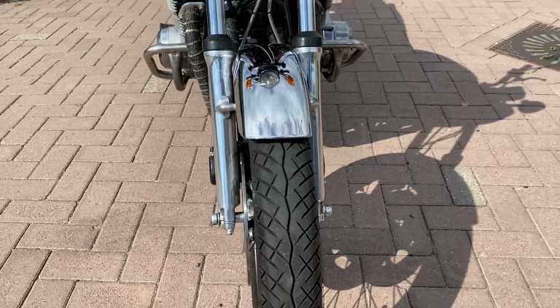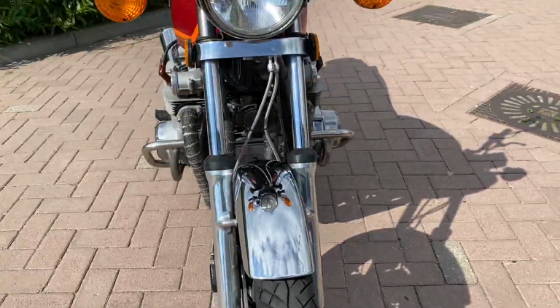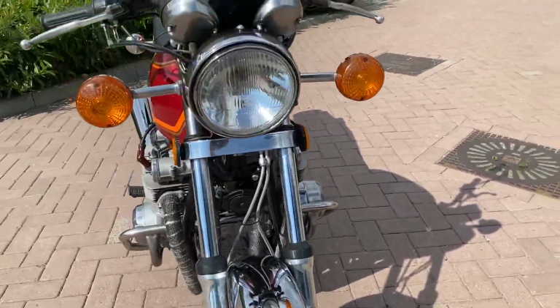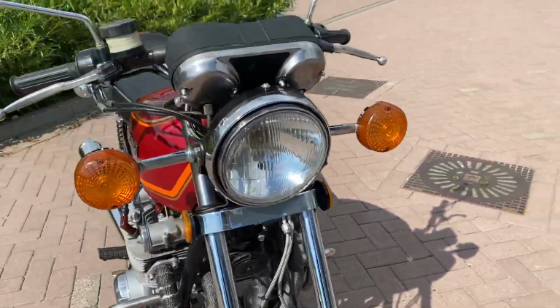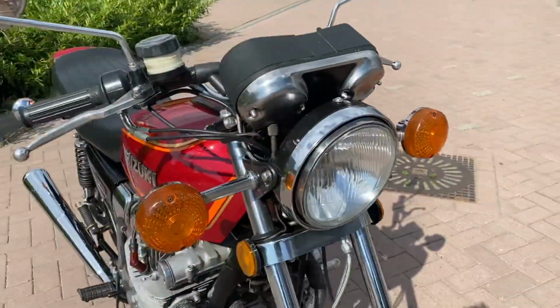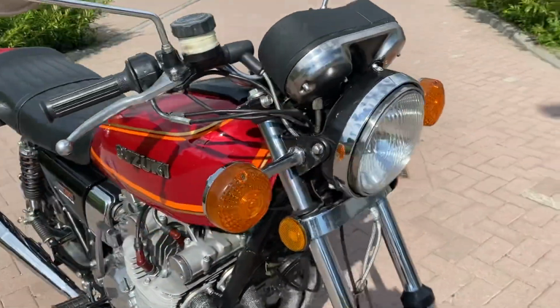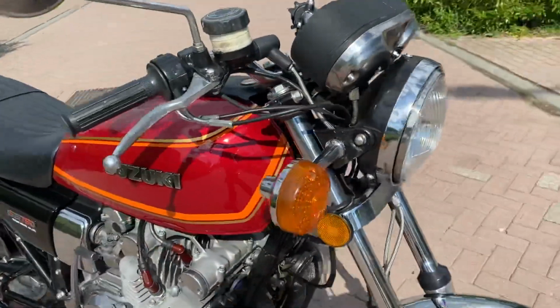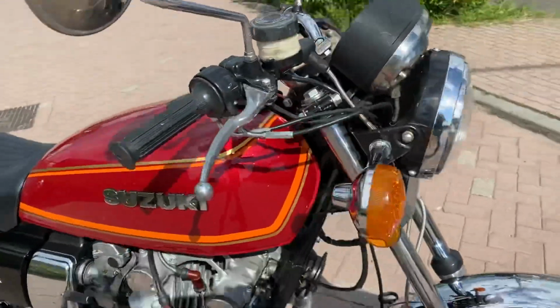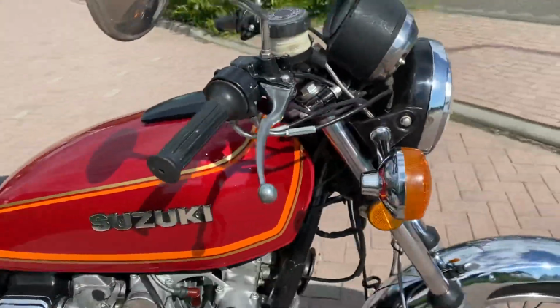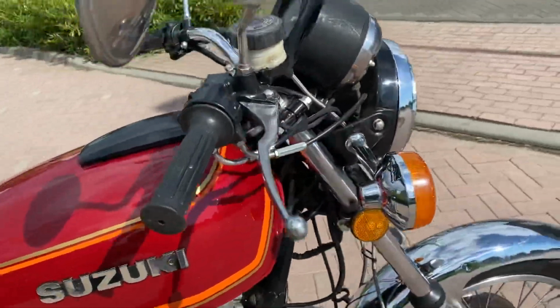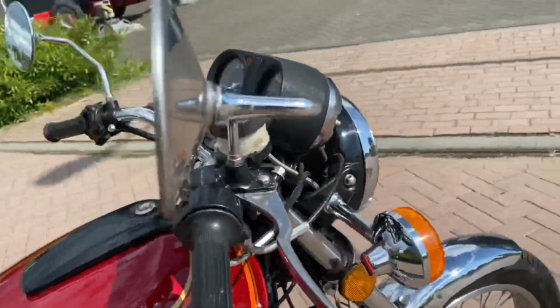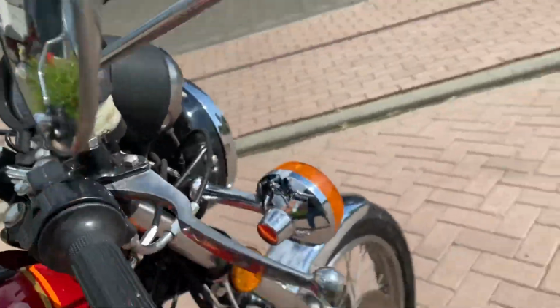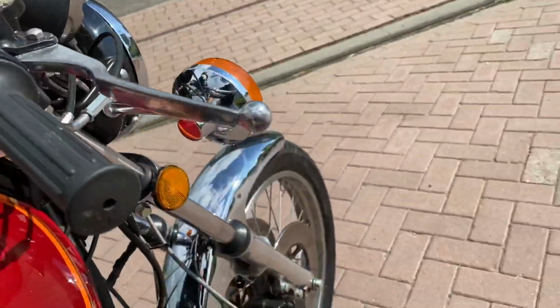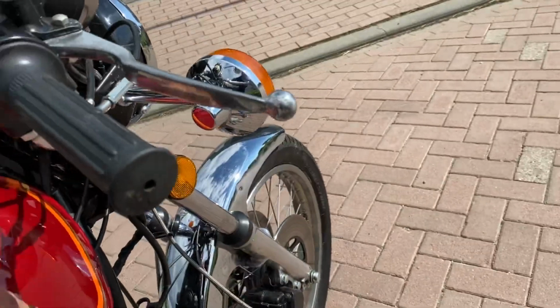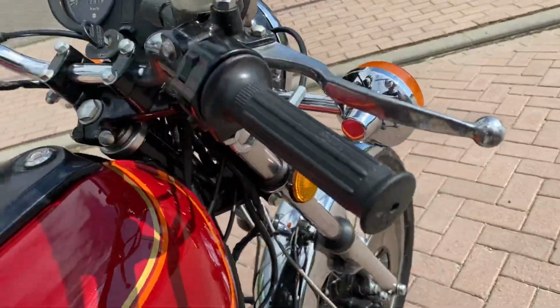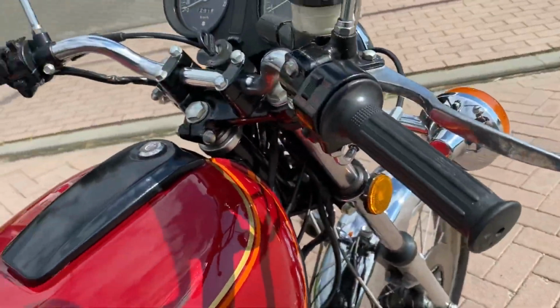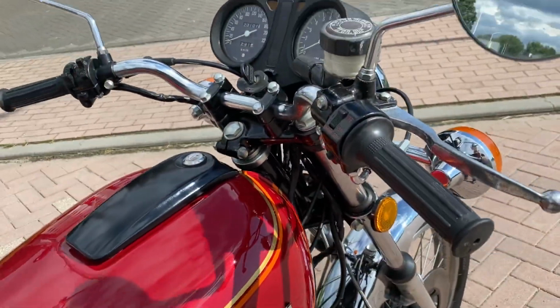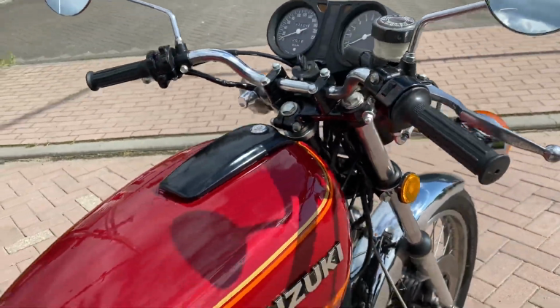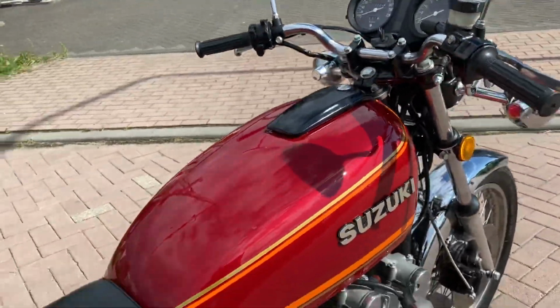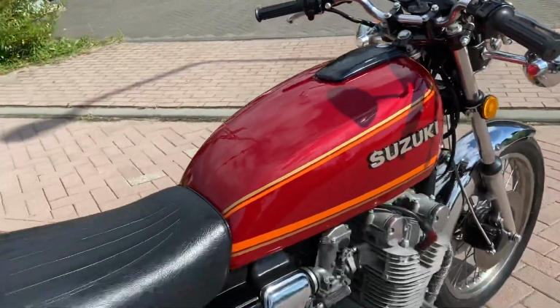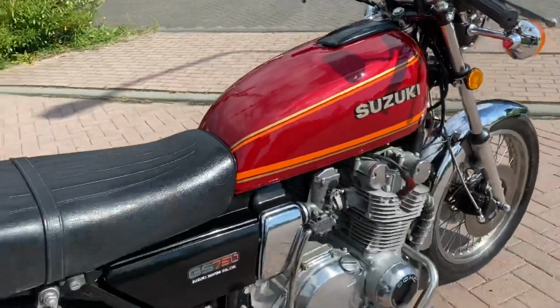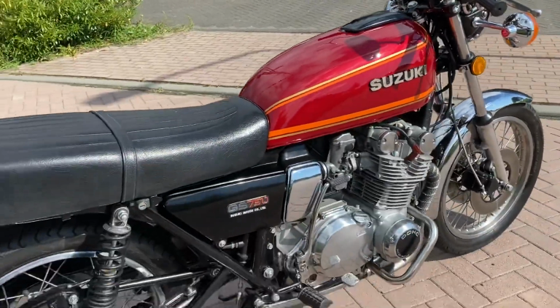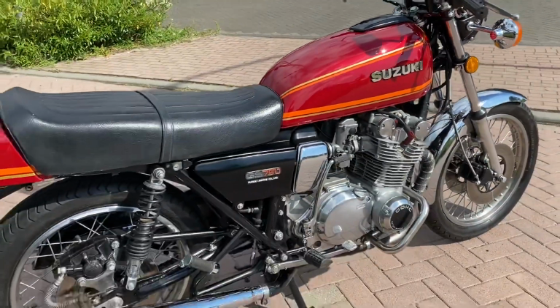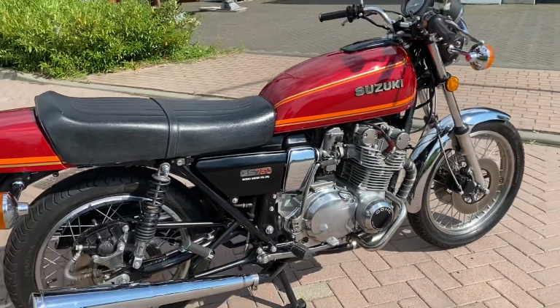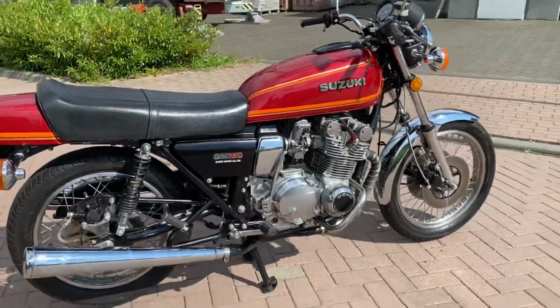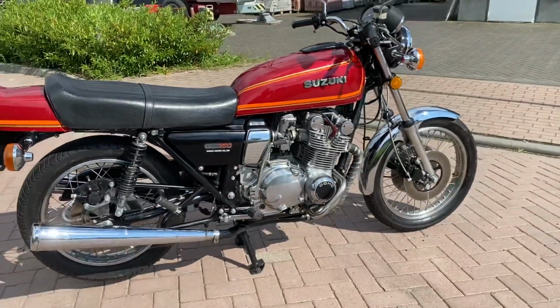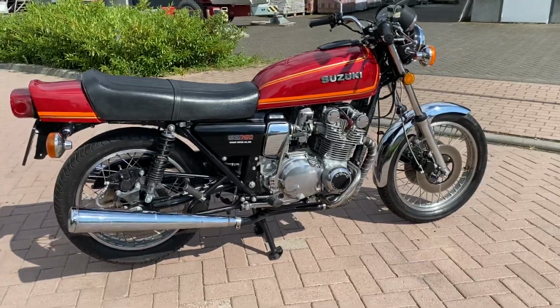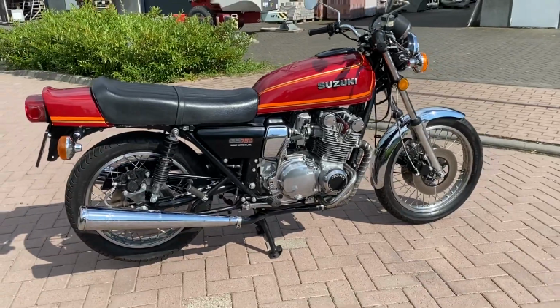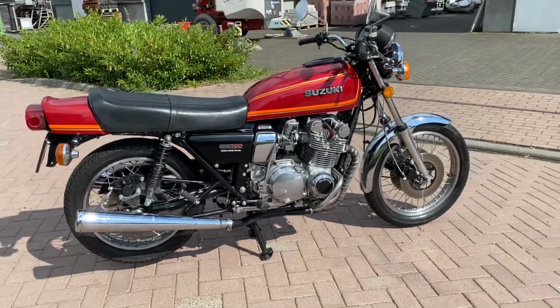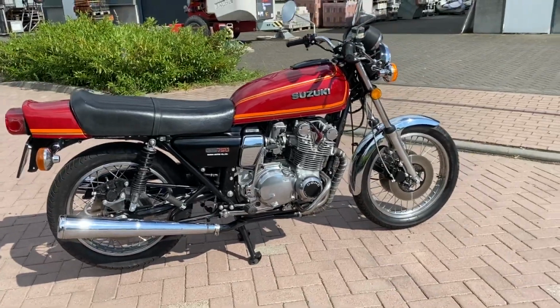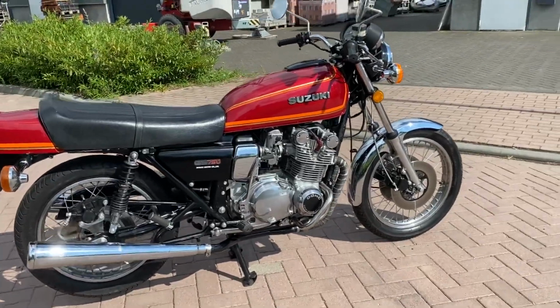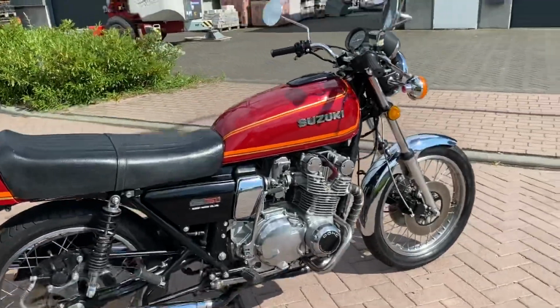But all in all, it's a very good looking, good ready GS750. Let's start it up.